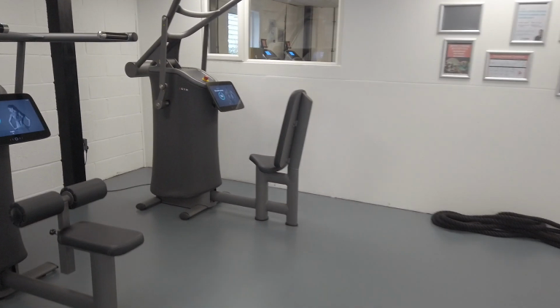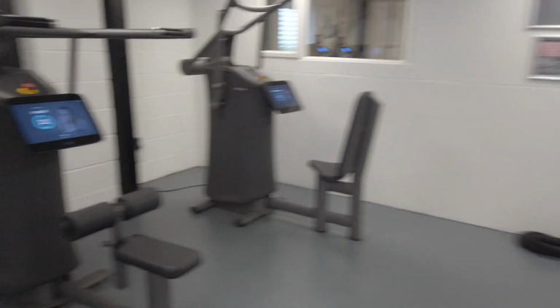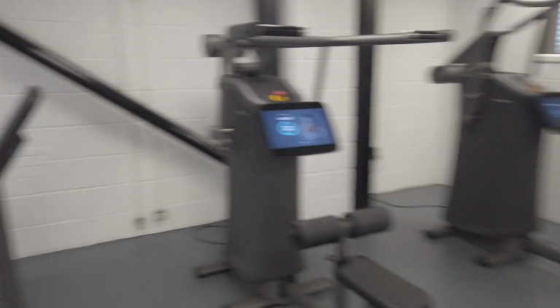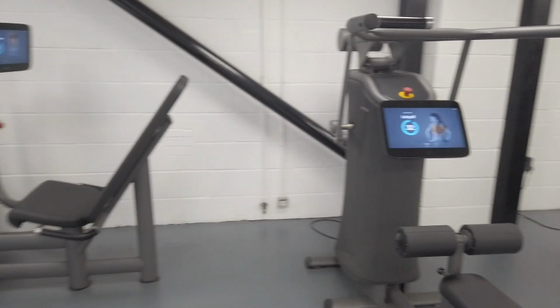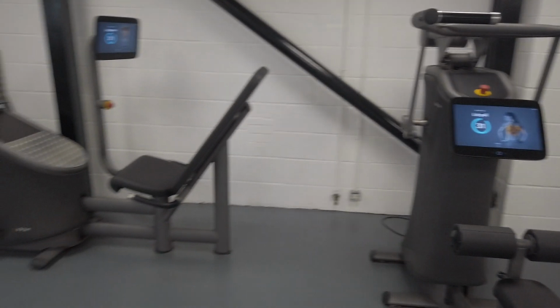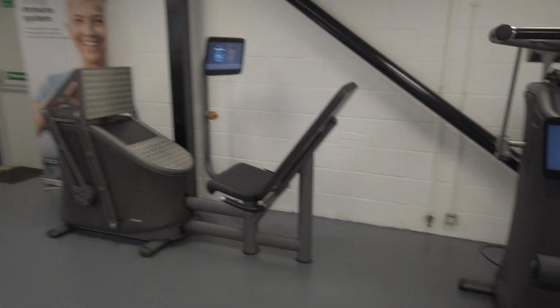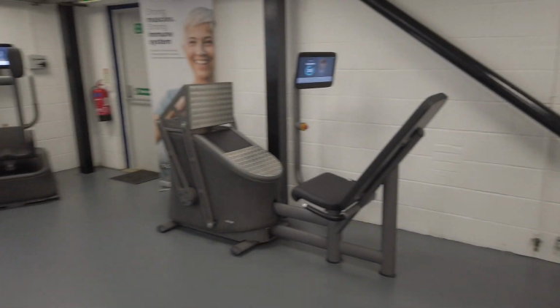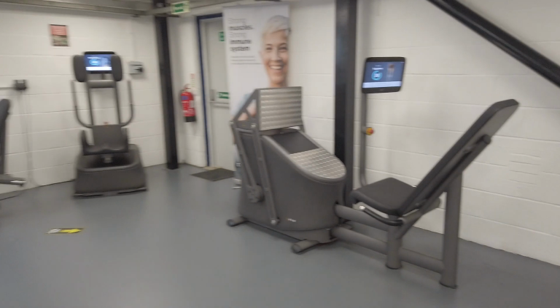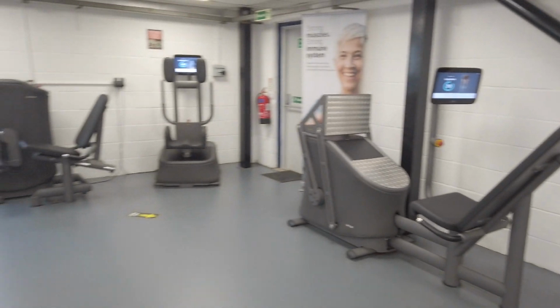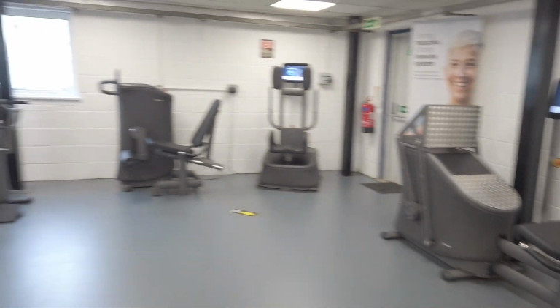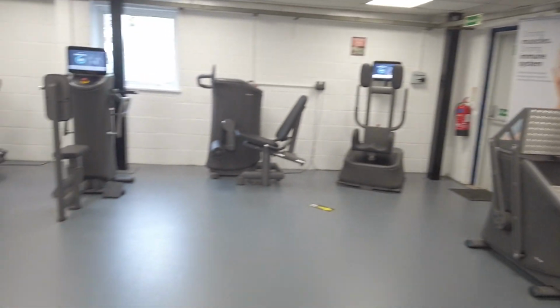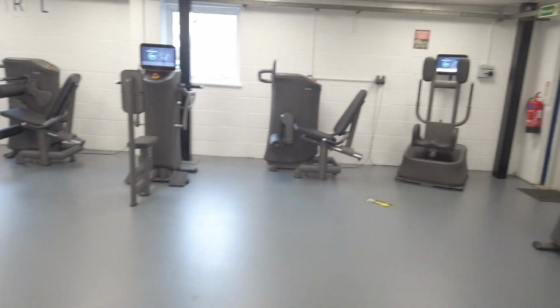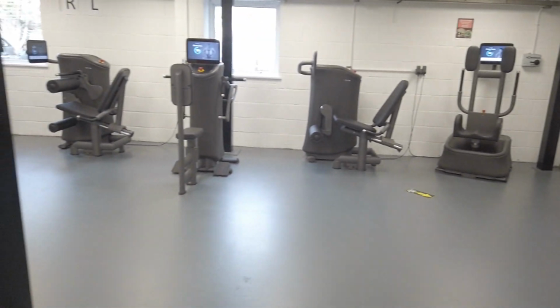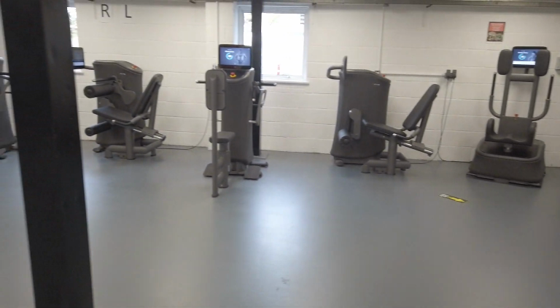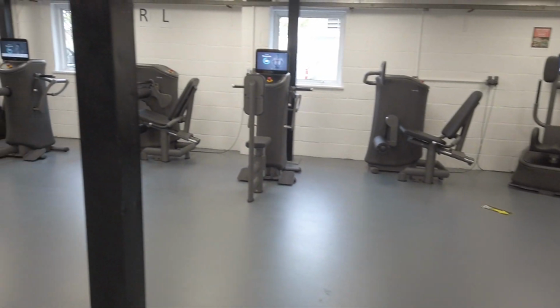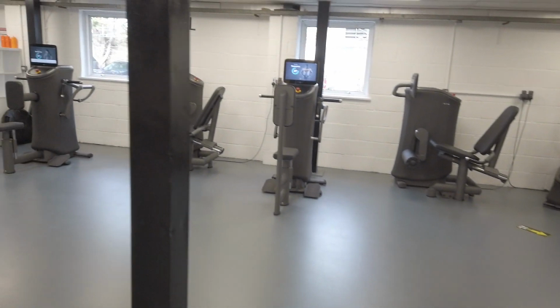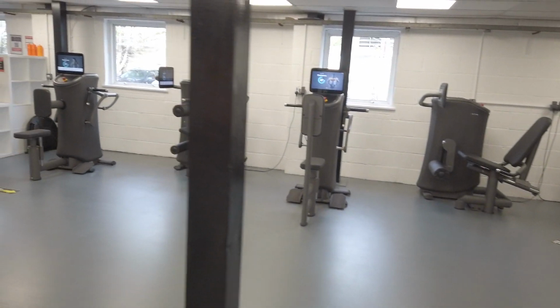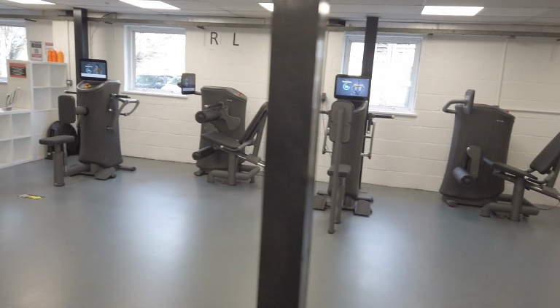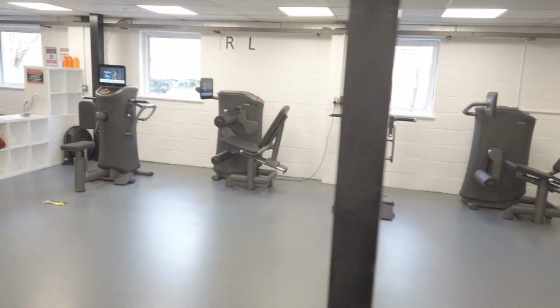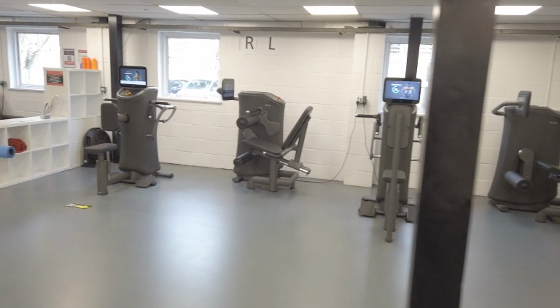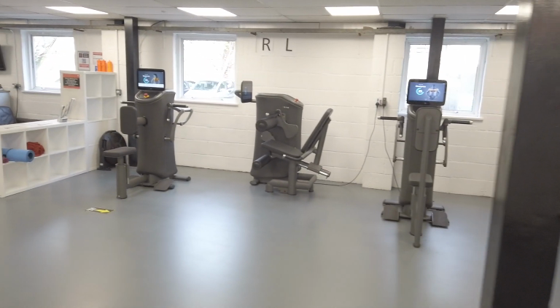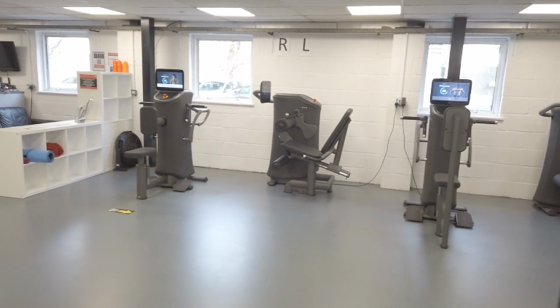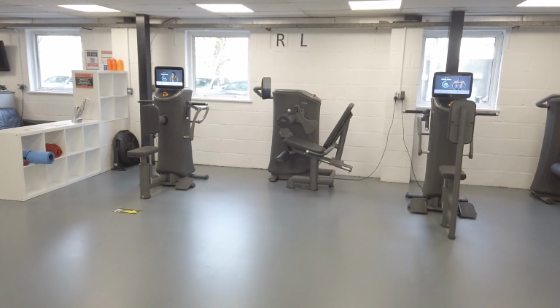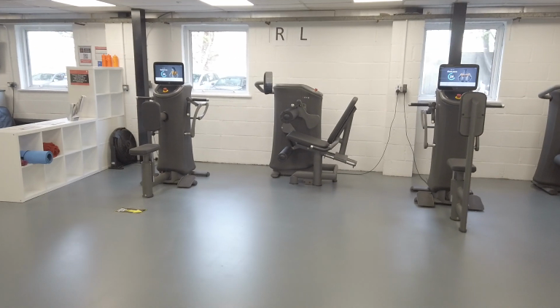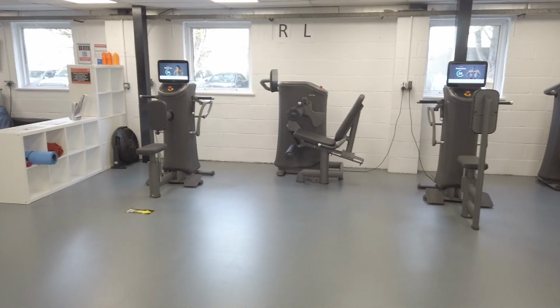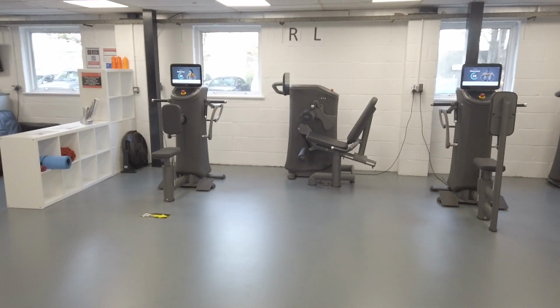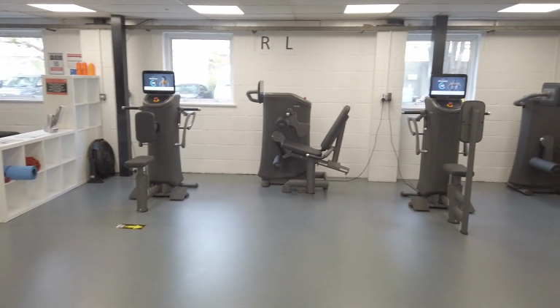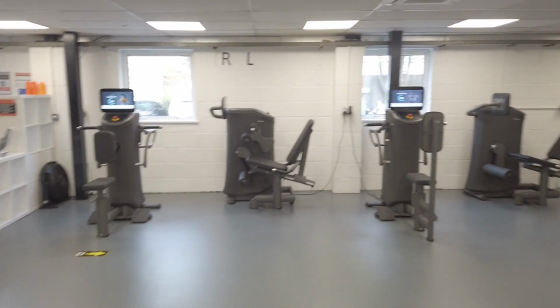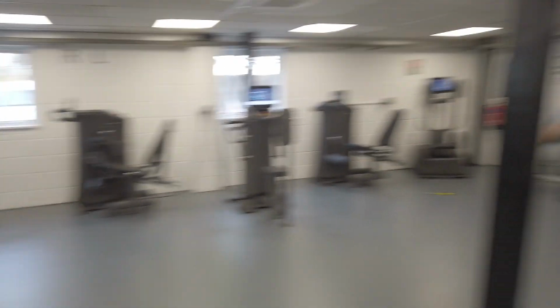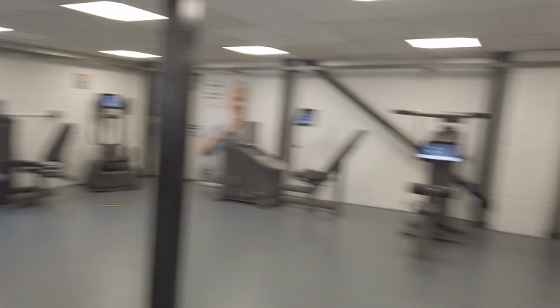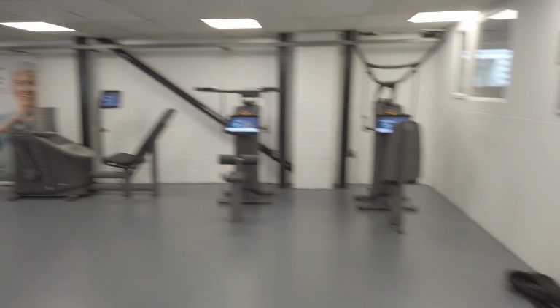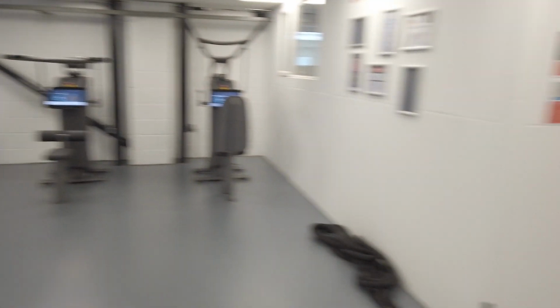We have a mixture of upper and lower body strength exercises and cover all the typical exercises you would see in the gym — so chest press, lat pull down, leg press, that kind of thing.